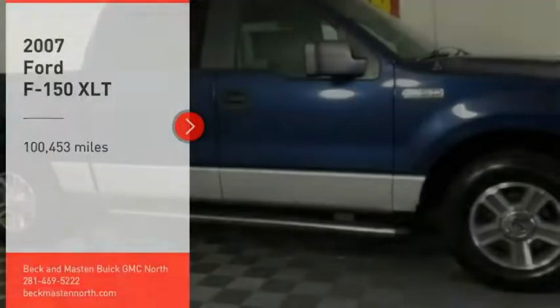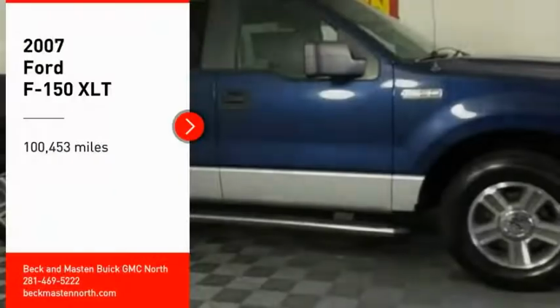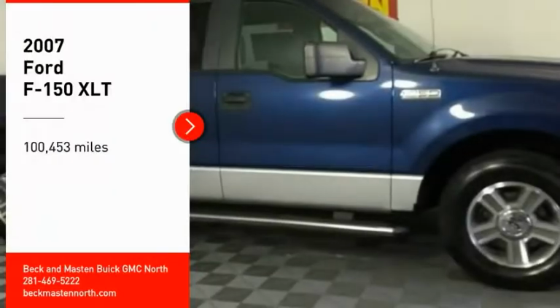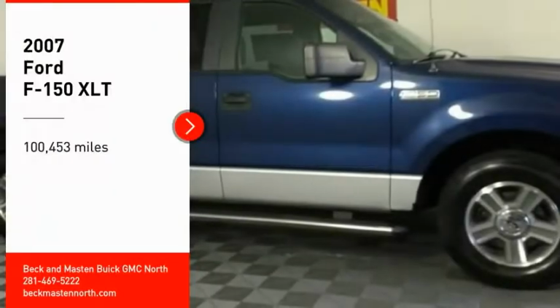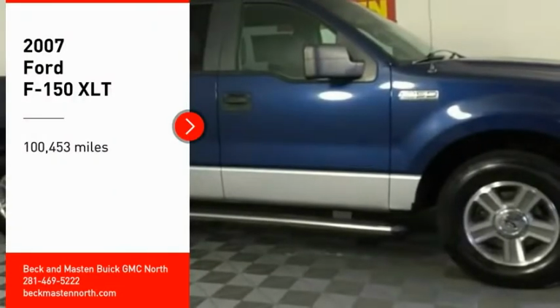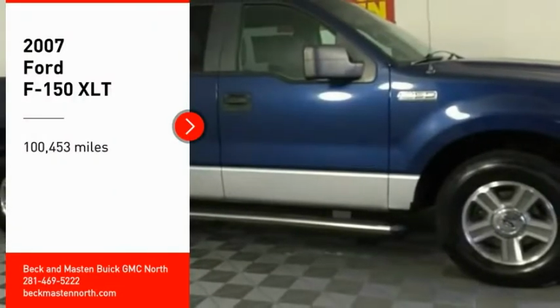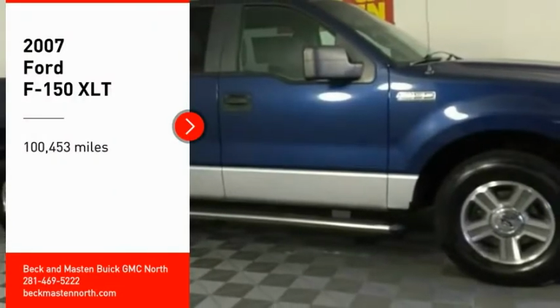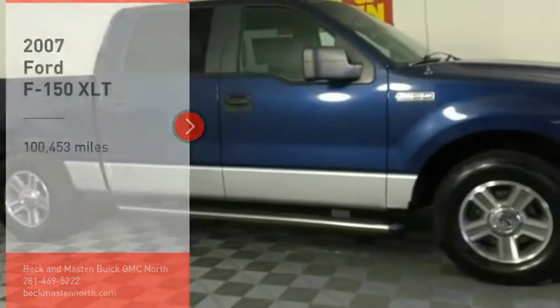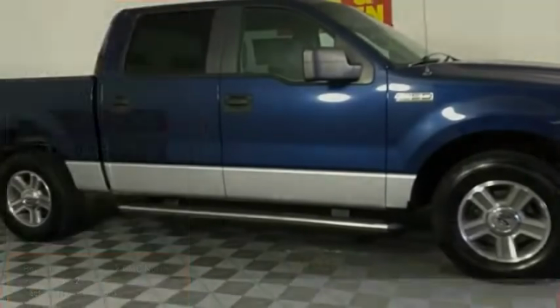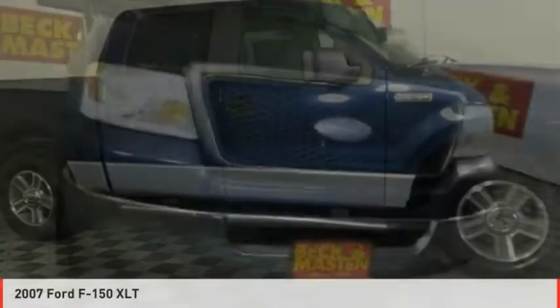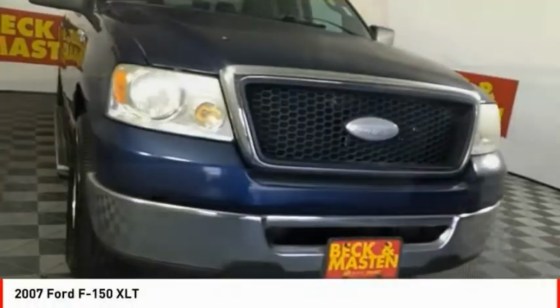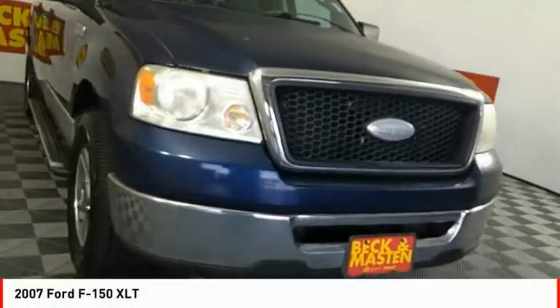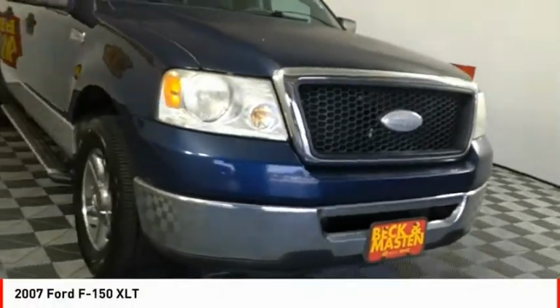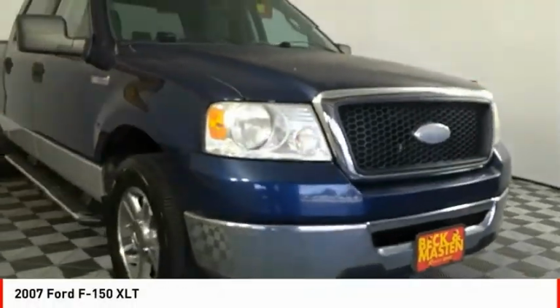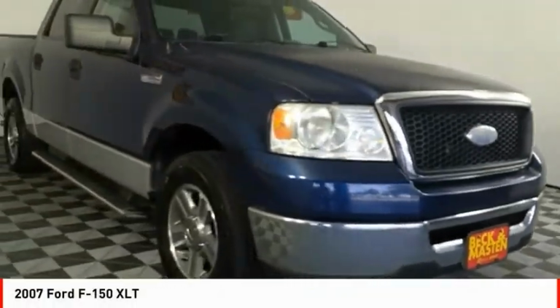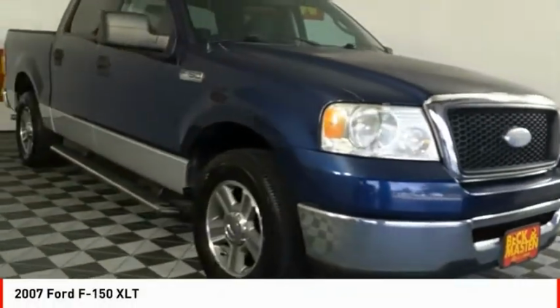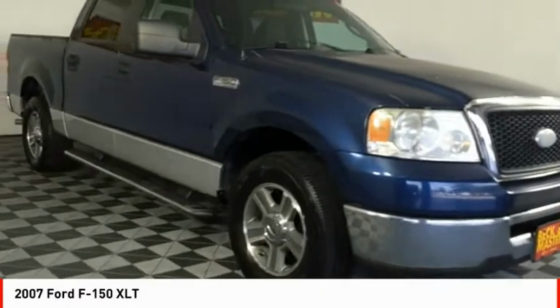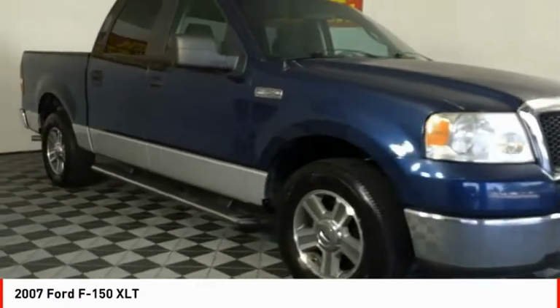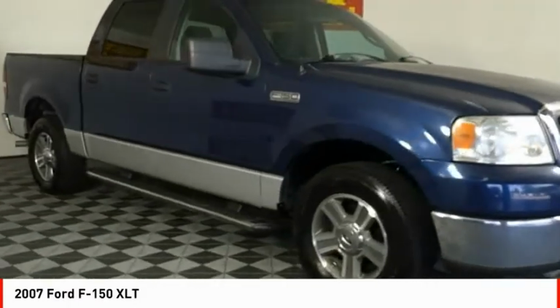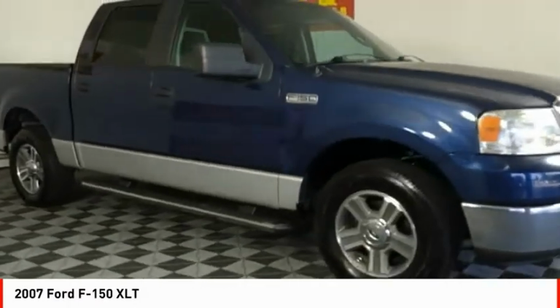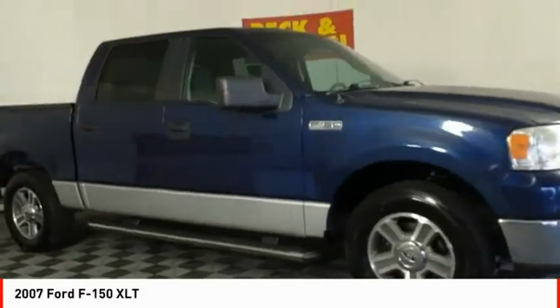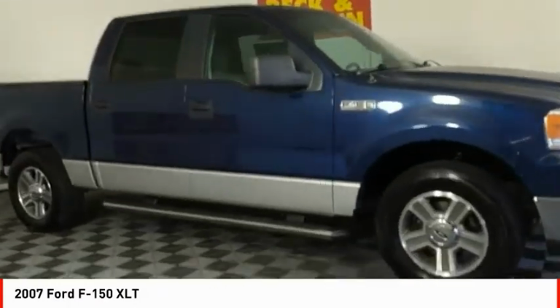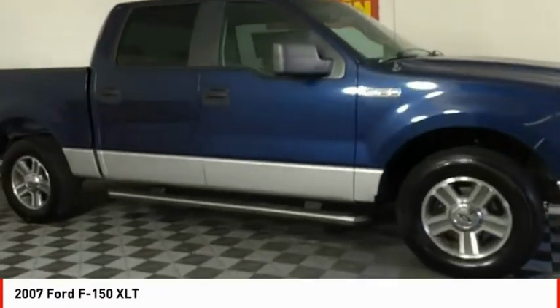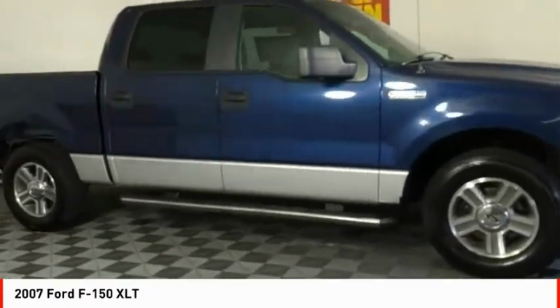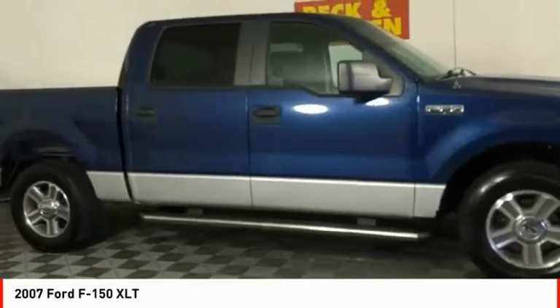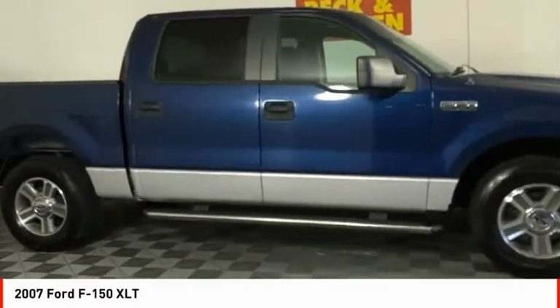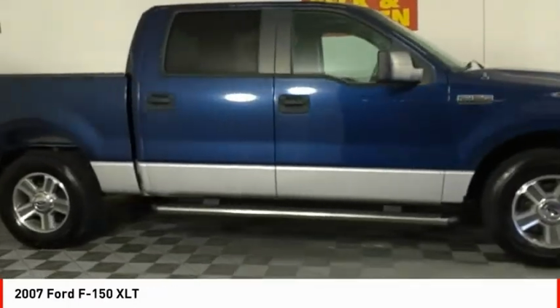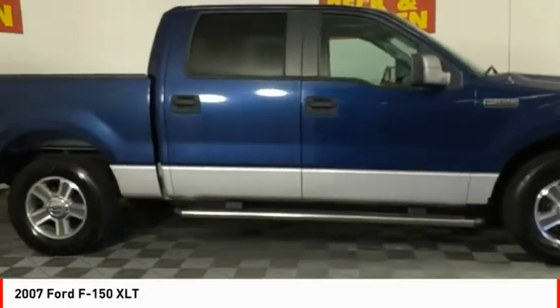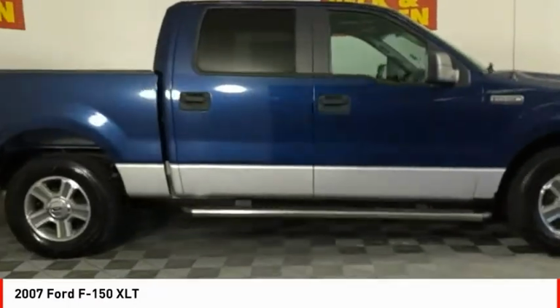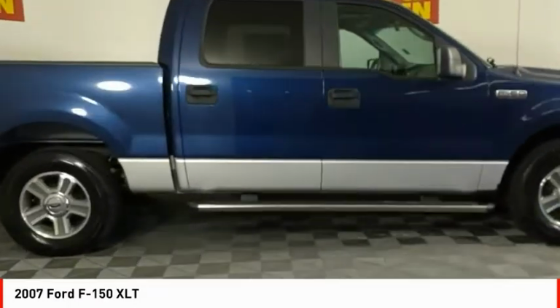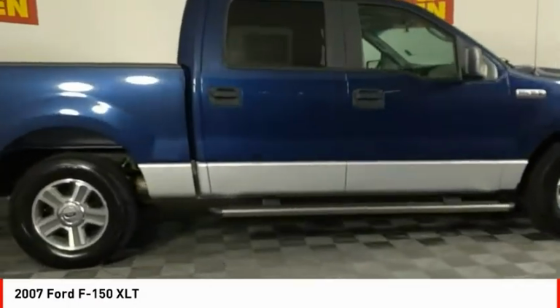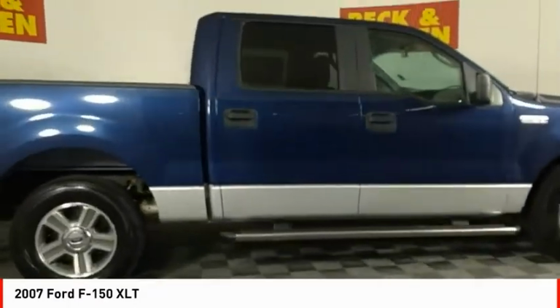We are pleased to show you the 2007 F-150. A Ford F-150 knows how to handle any situation. It's built to follow orders, no whining.